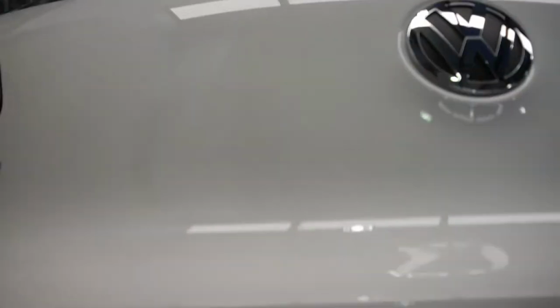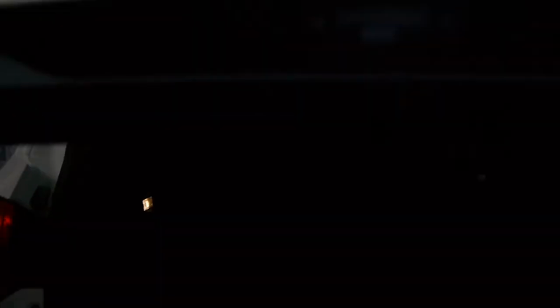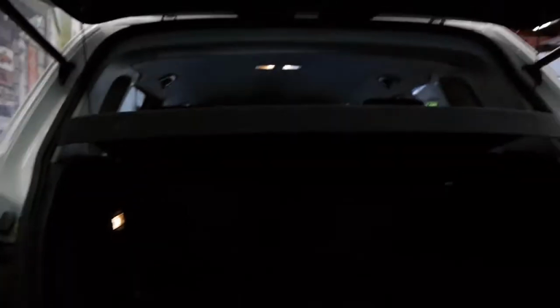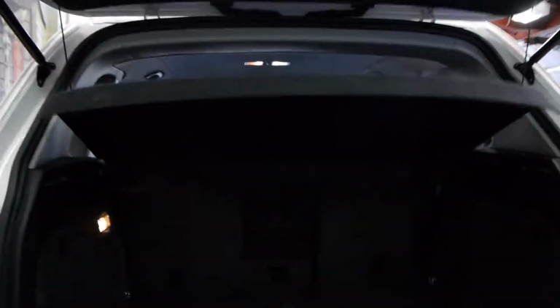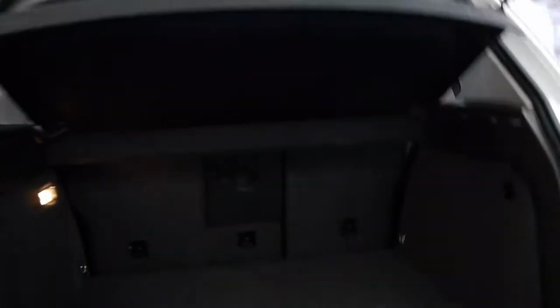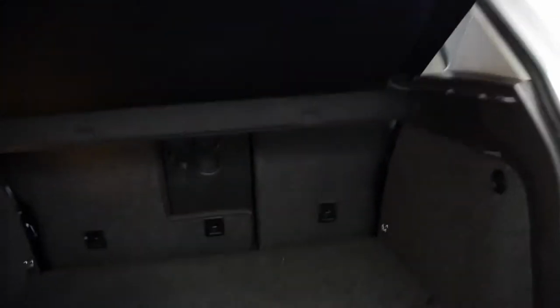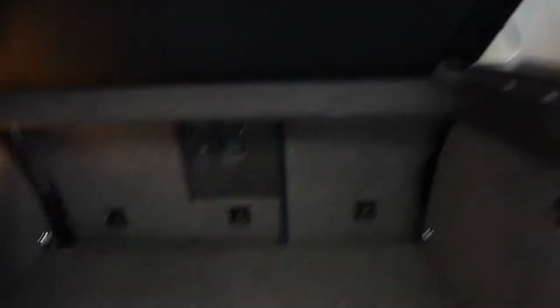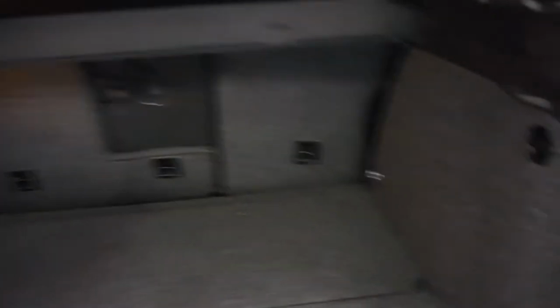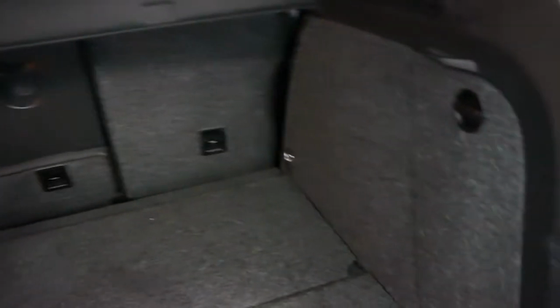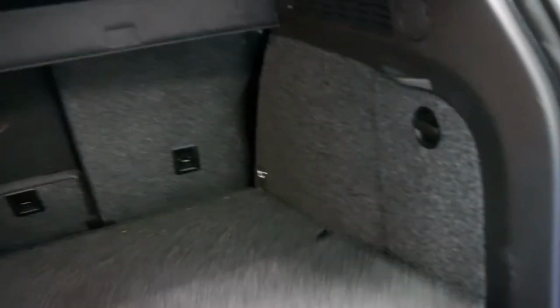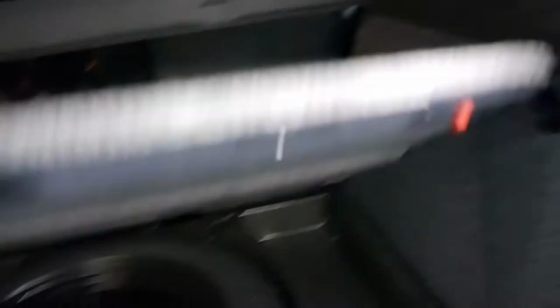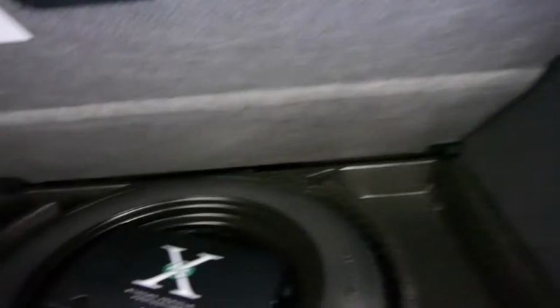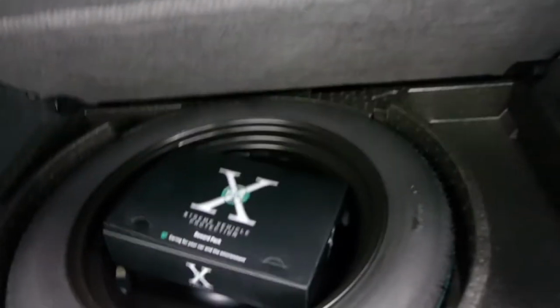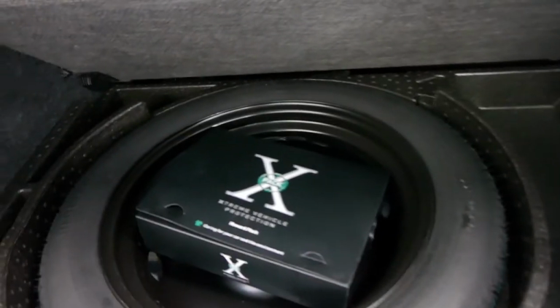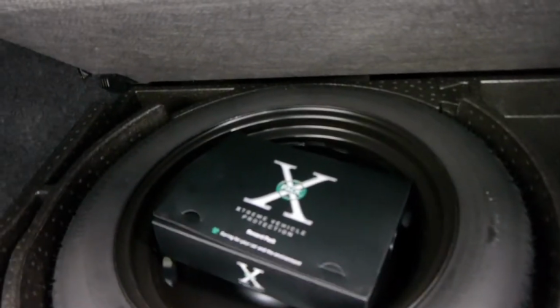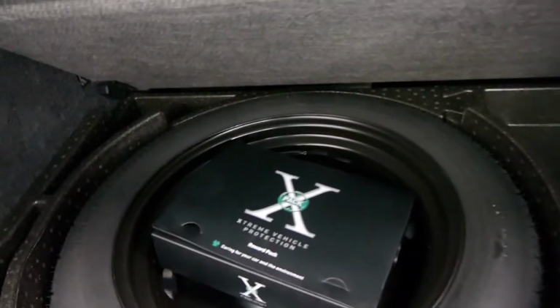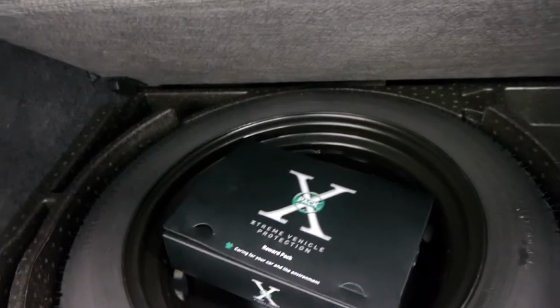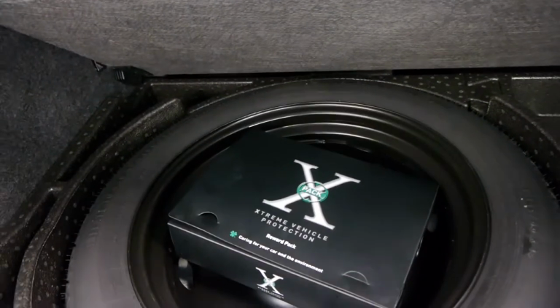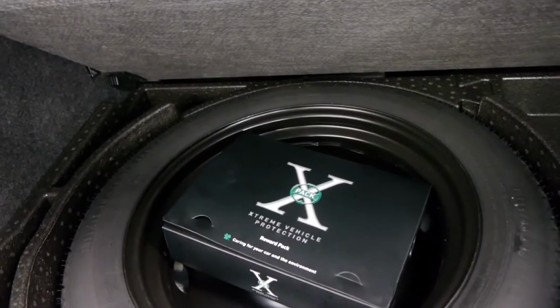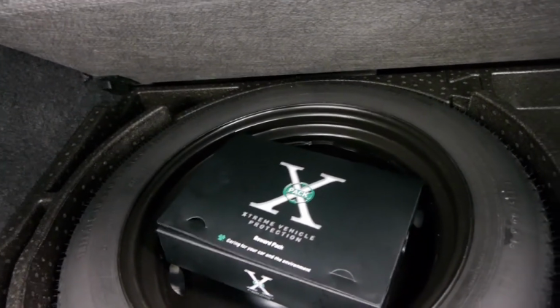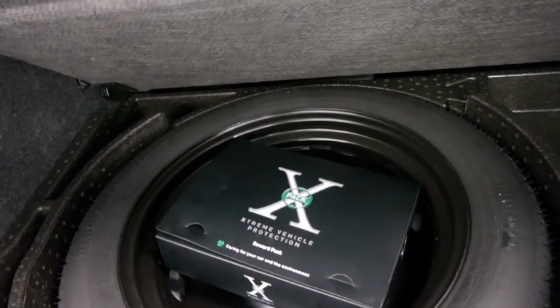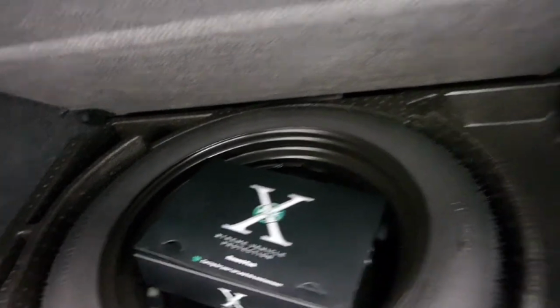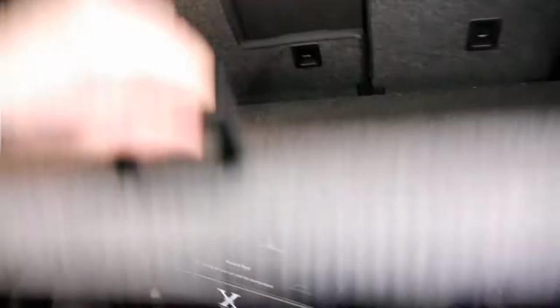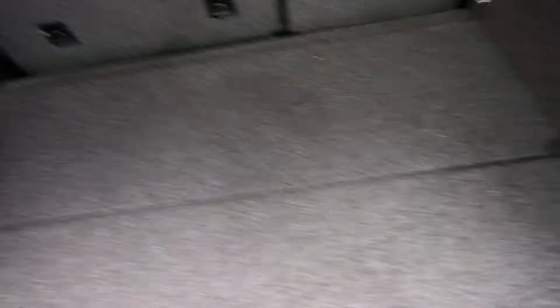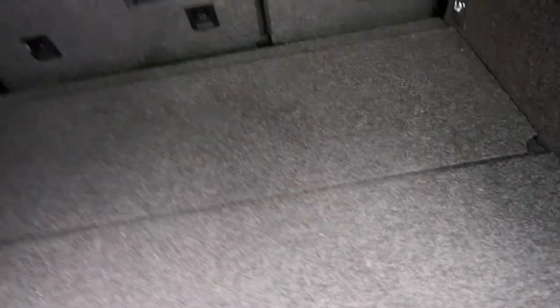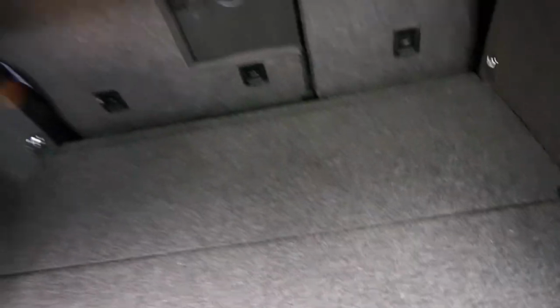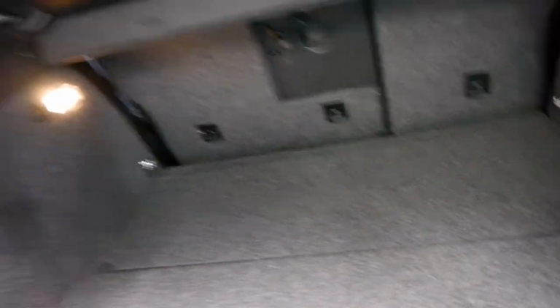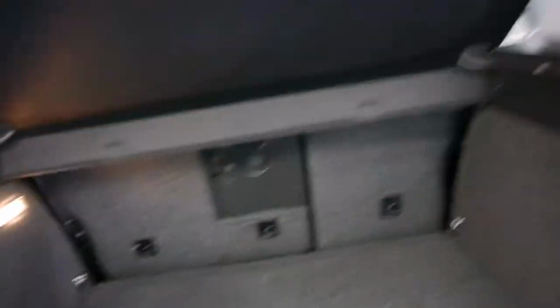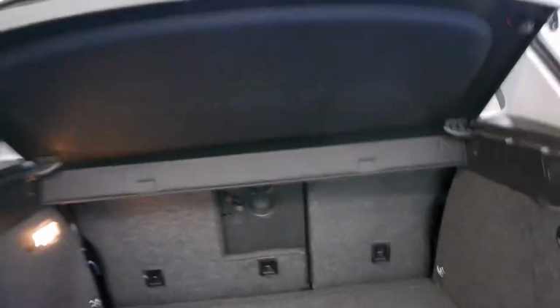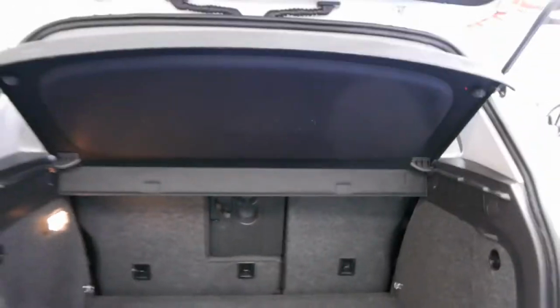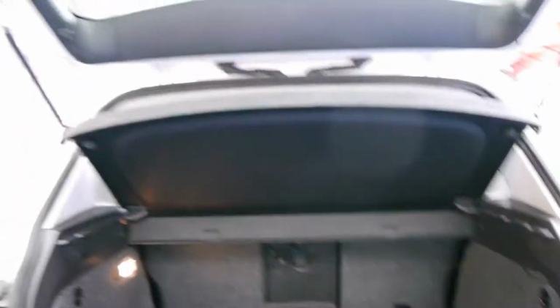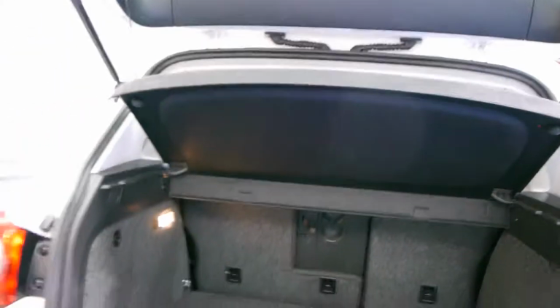It's got rear parking sensors. Looking under here there's your spare. Looks like they got a vehicle protection pack when they bought the car — maybe that's why the paint's in such good condition.